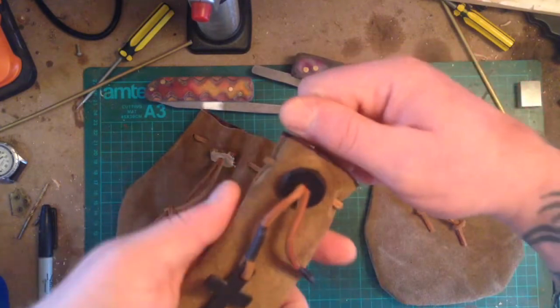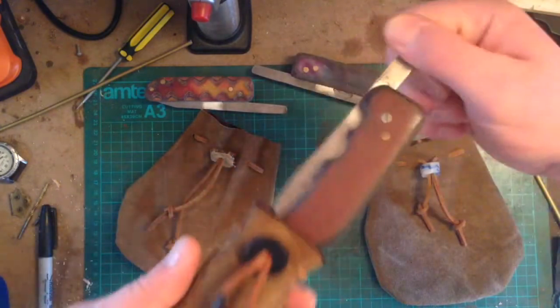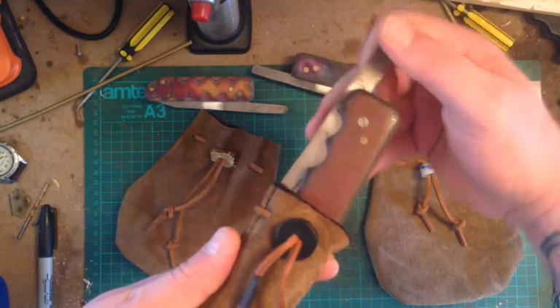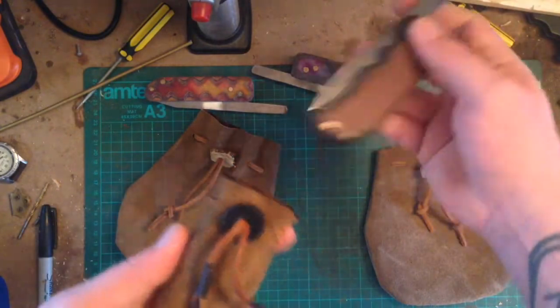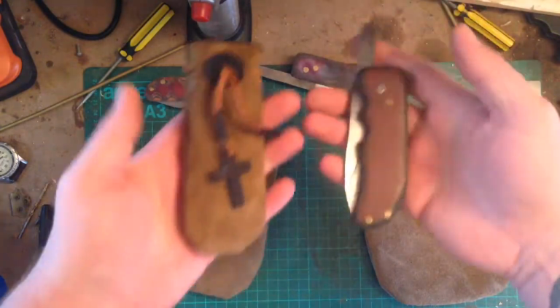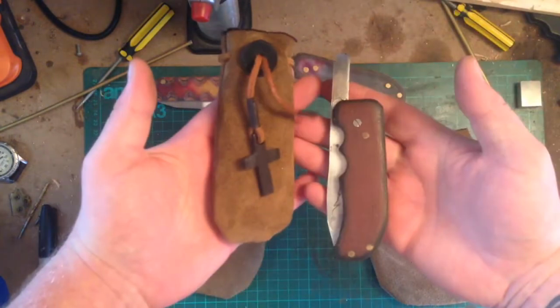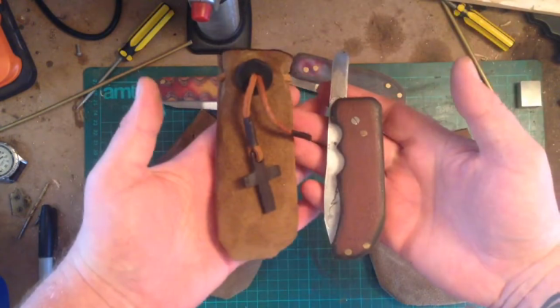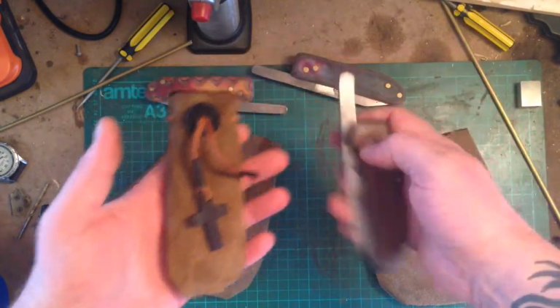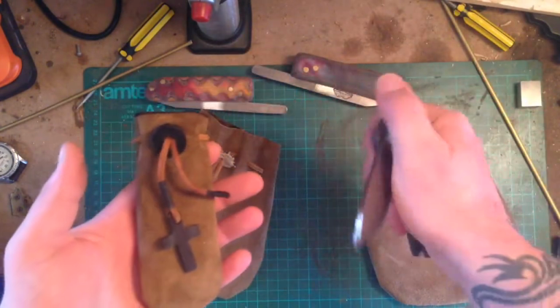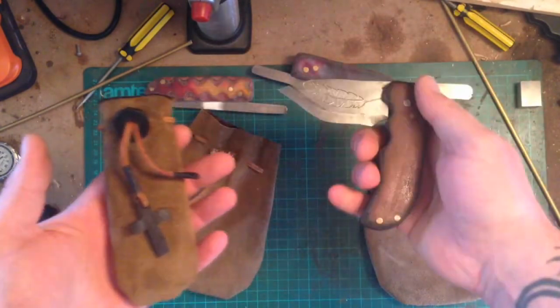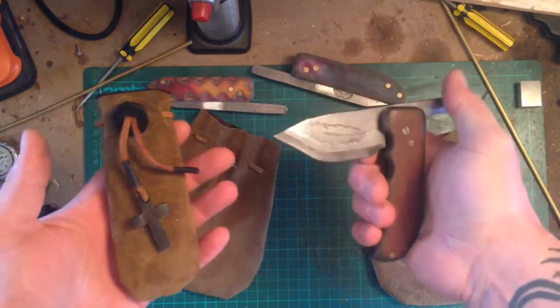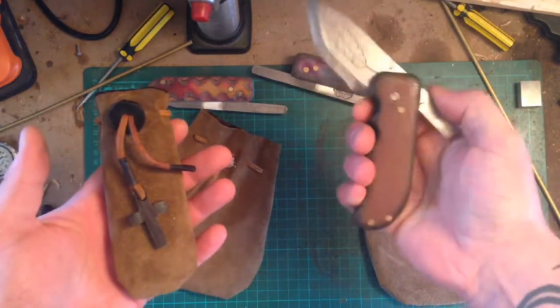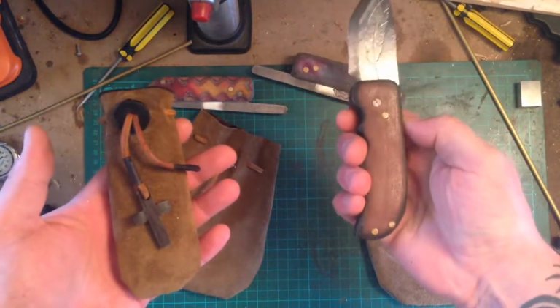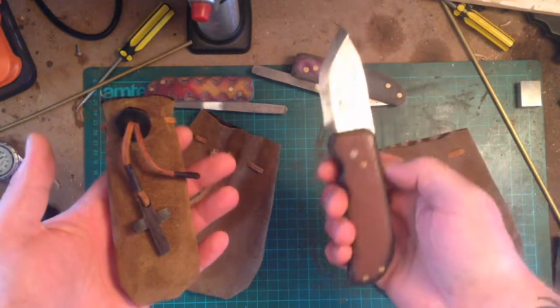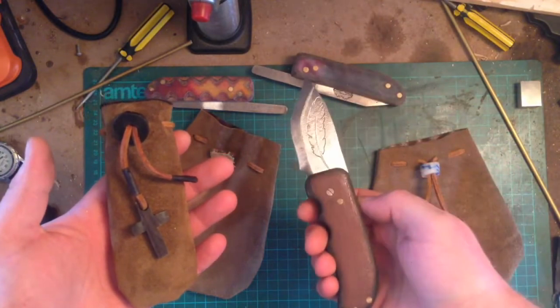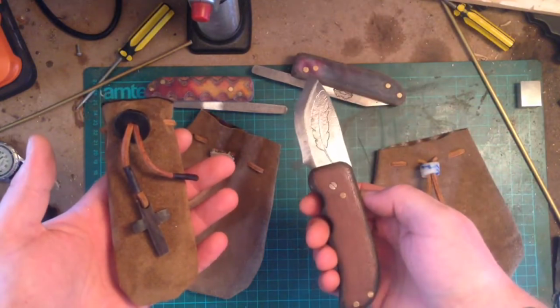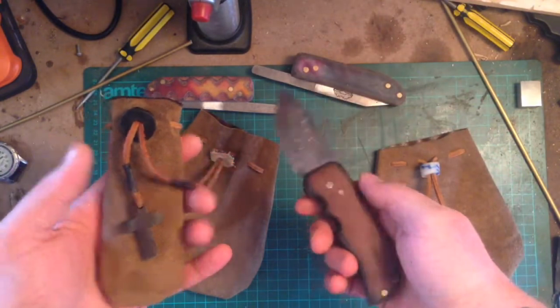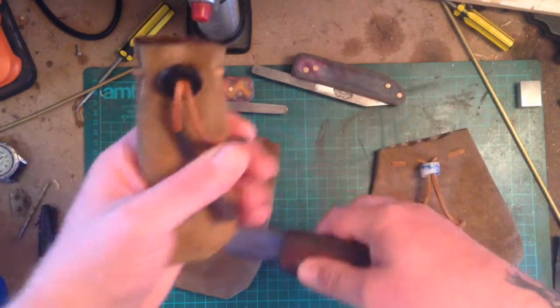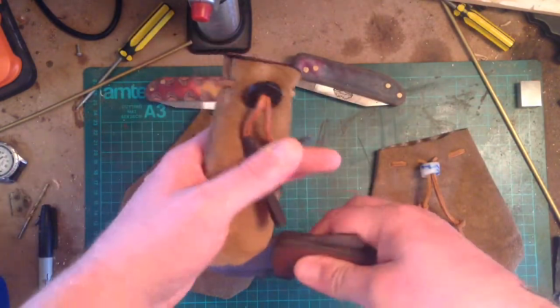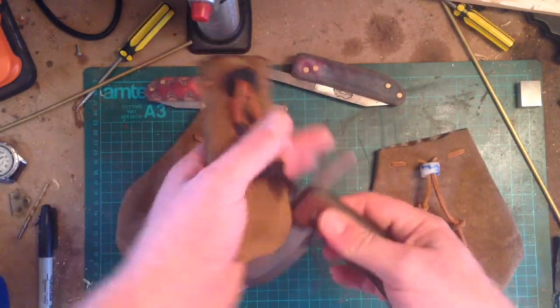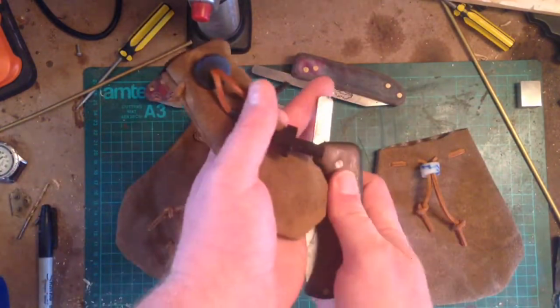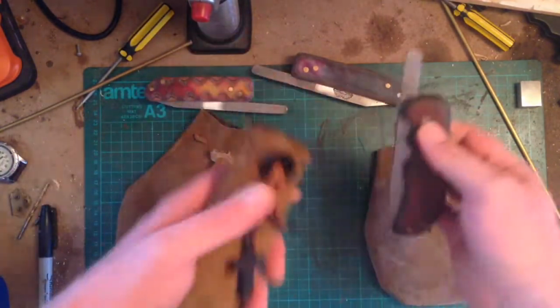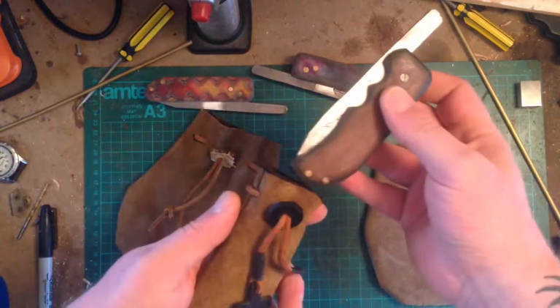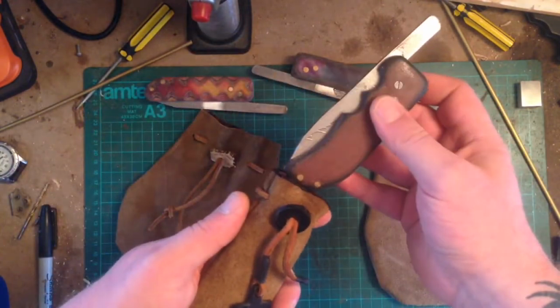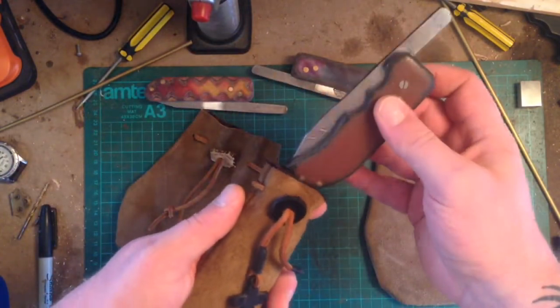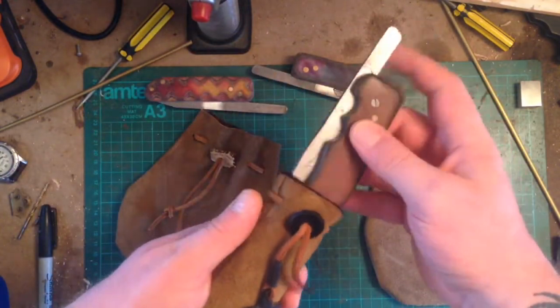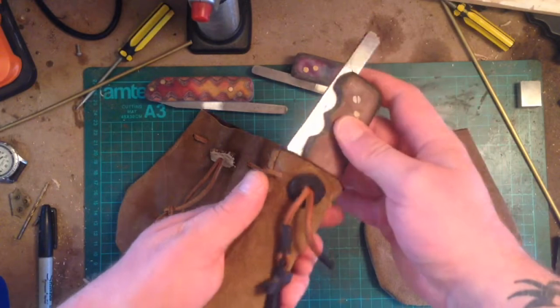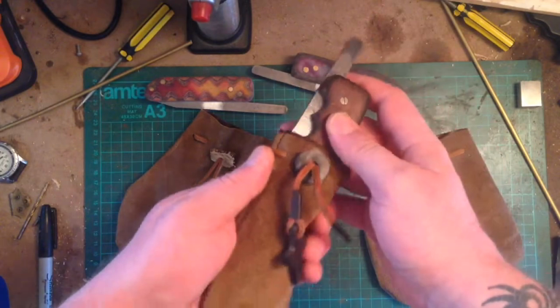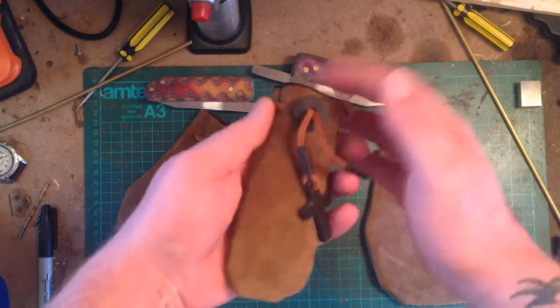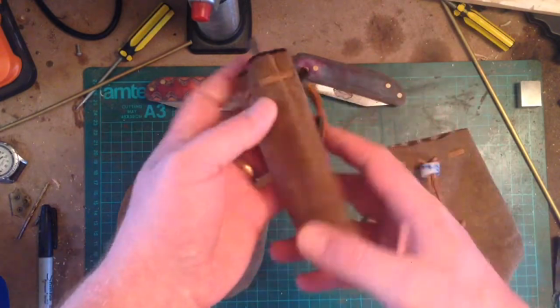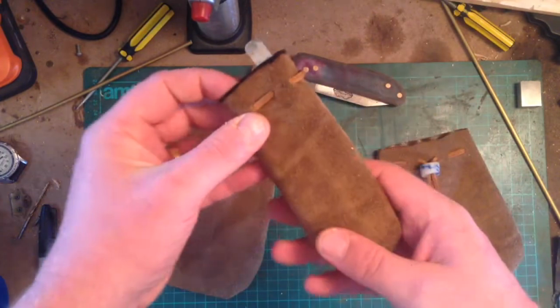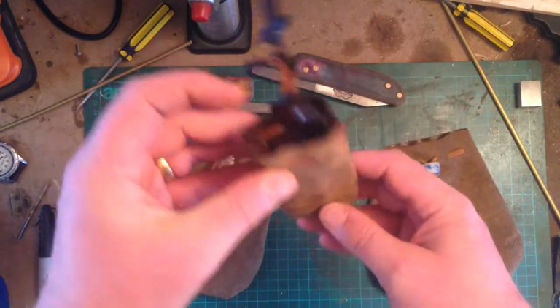This is a little pocket for a friction folder — street legal. You might have seen it on my previous video, the build to it. Great for a little friction folder, out like that.